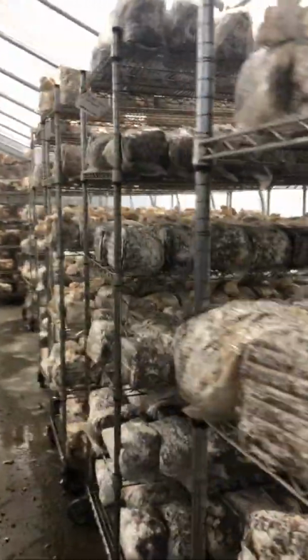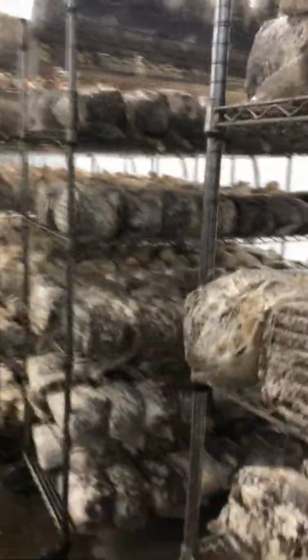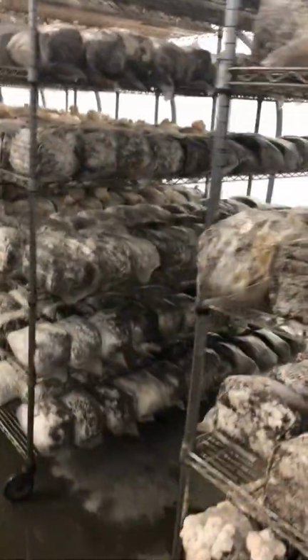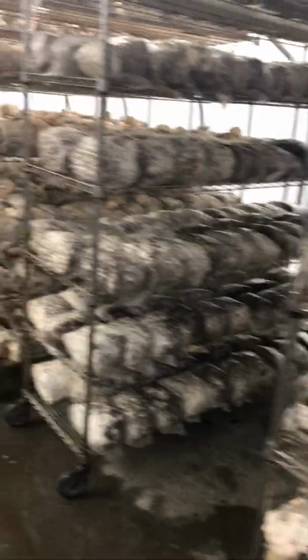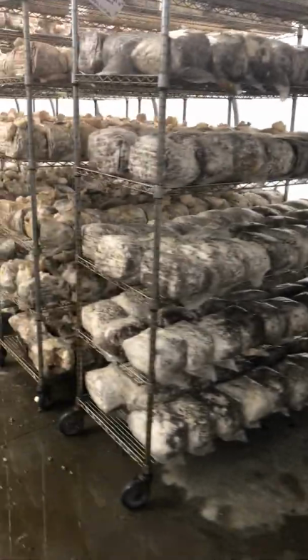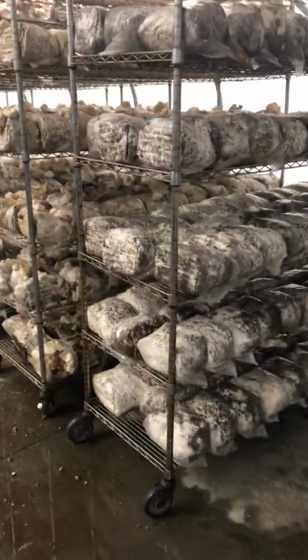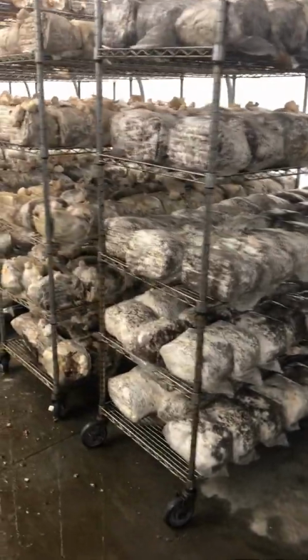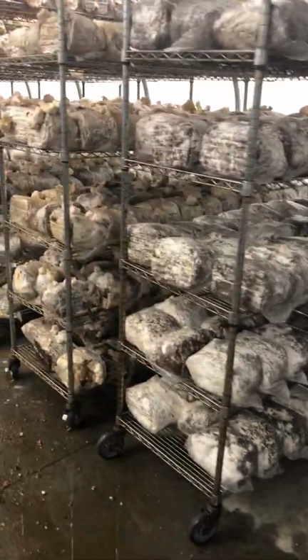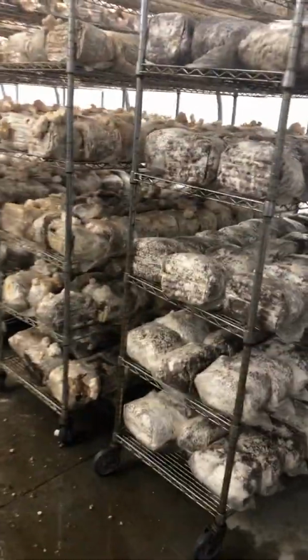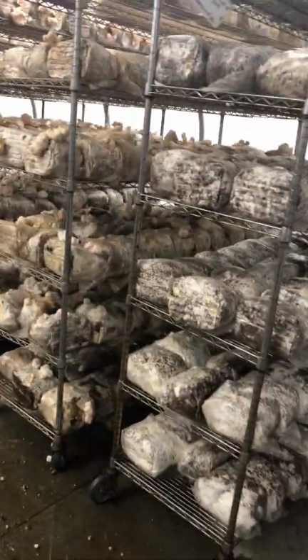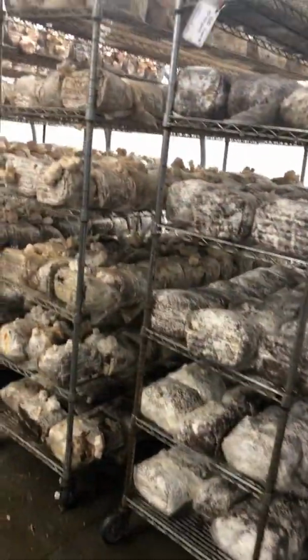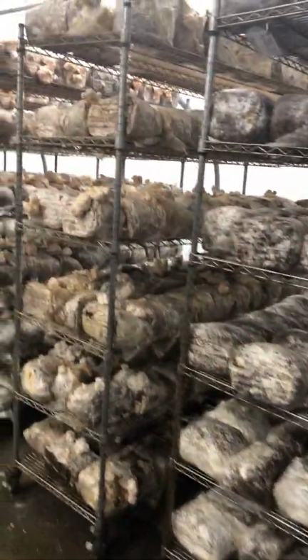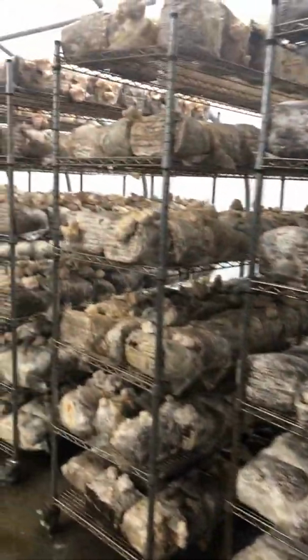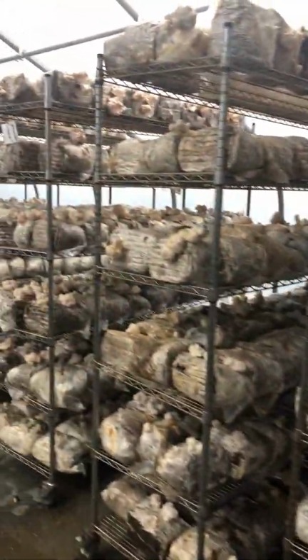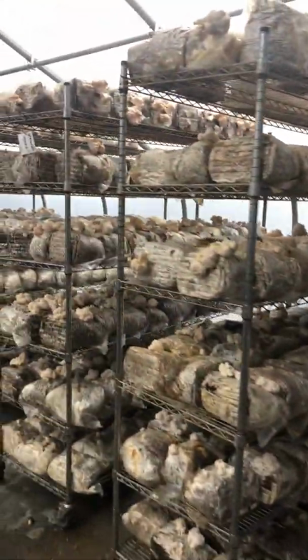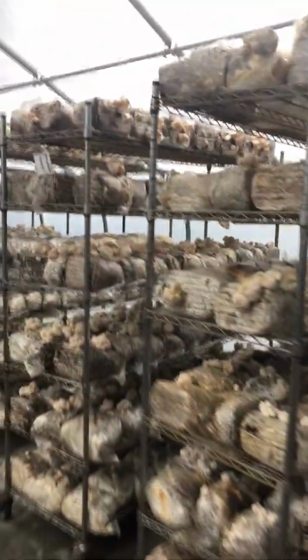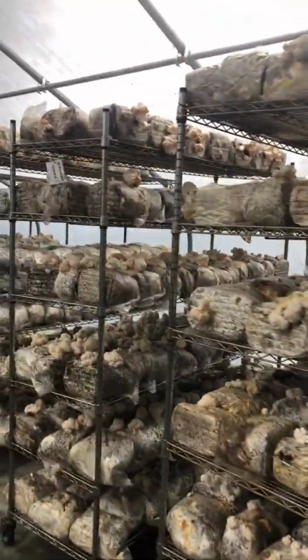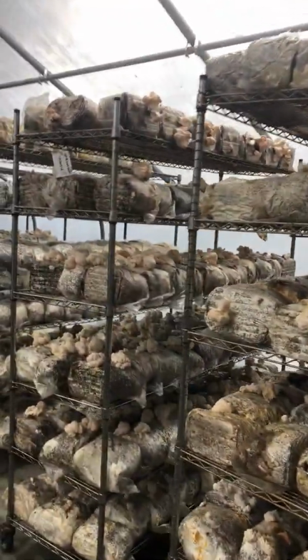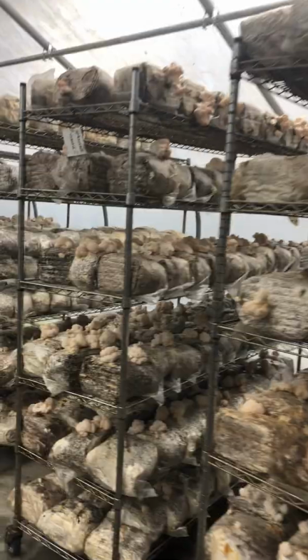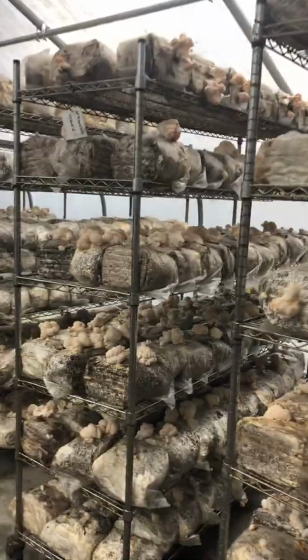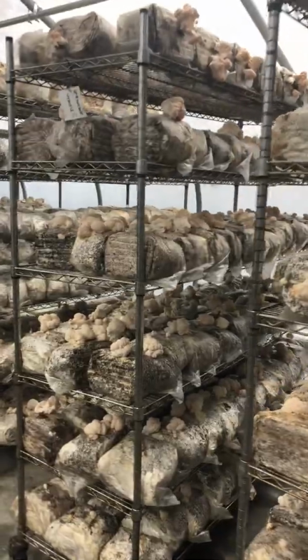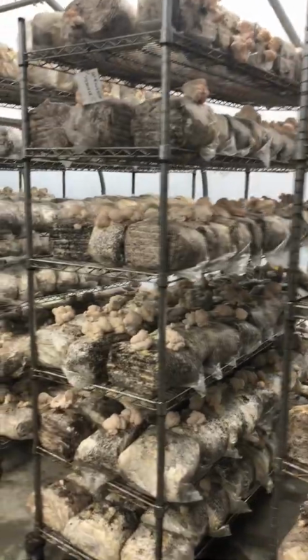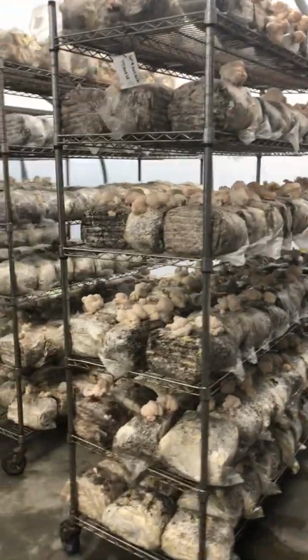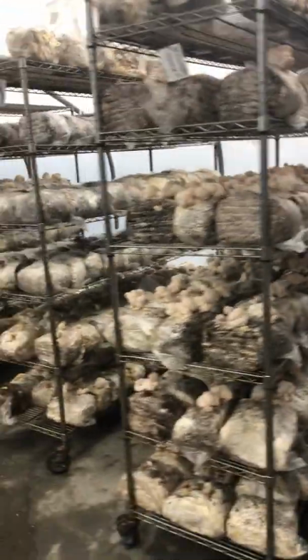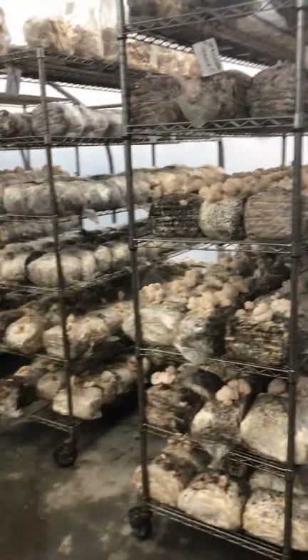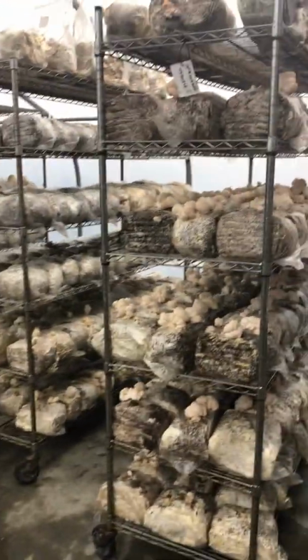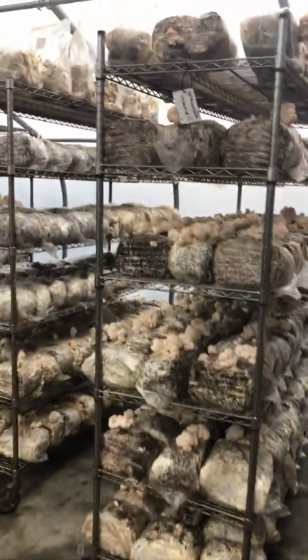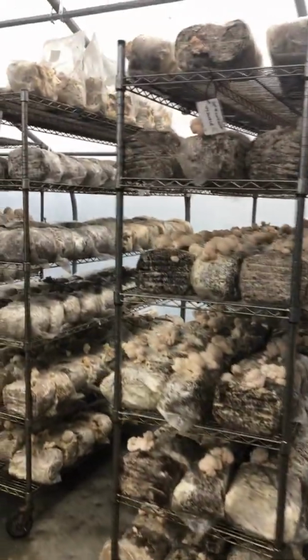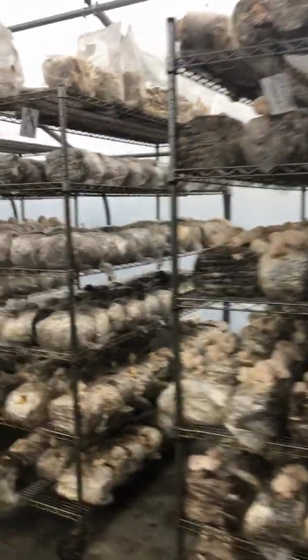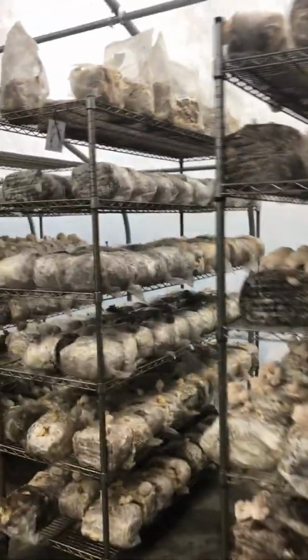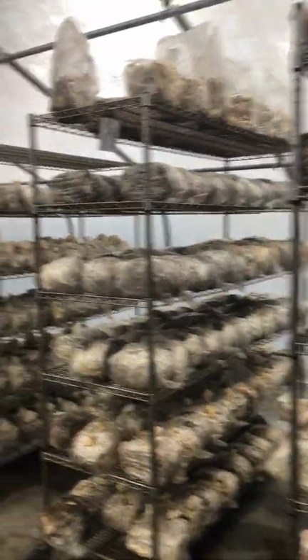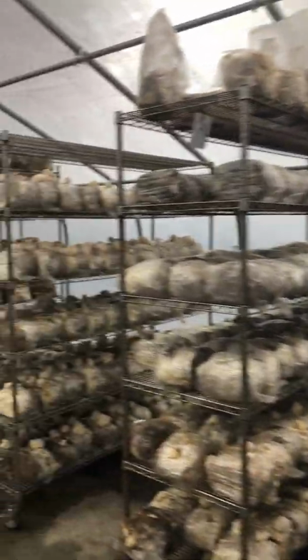All these shelves are on wheels, which is really helpful for cleaning the ground. And it looks like they'll have about 200 or so pounds of lion's mane.